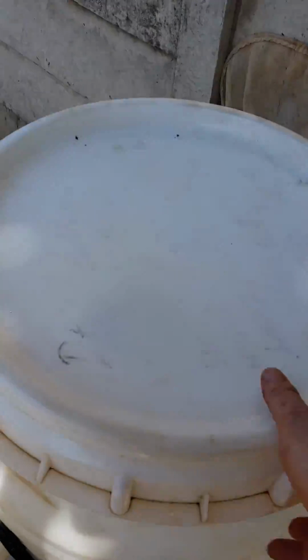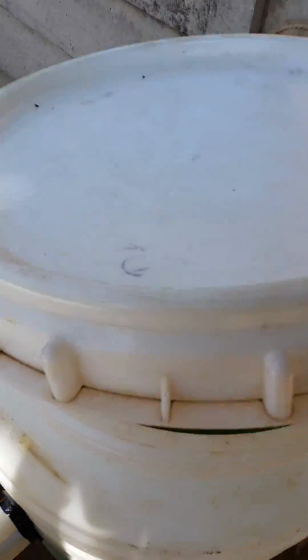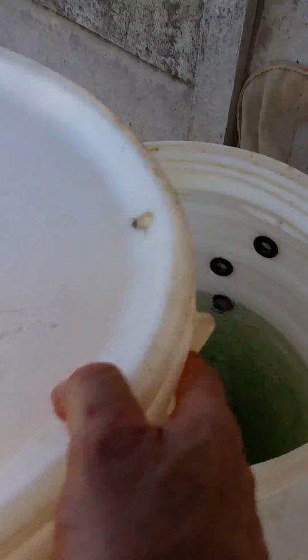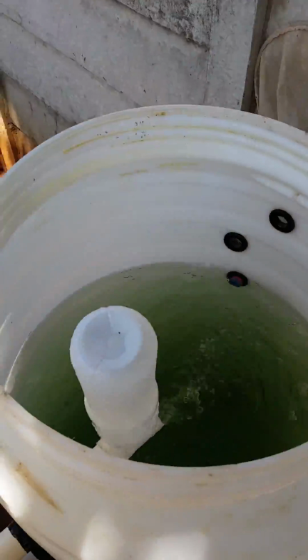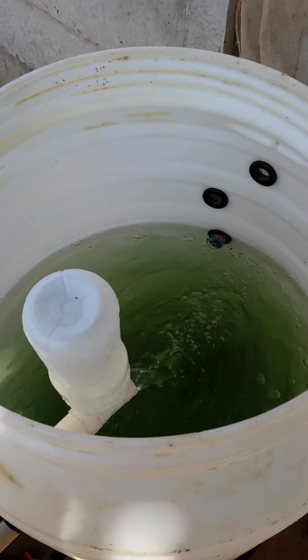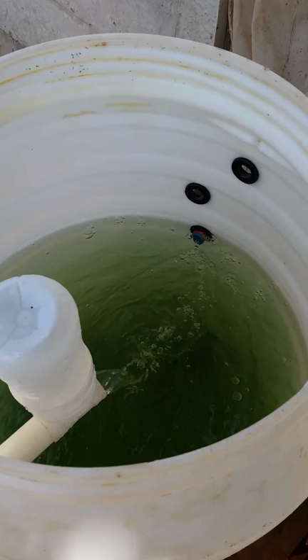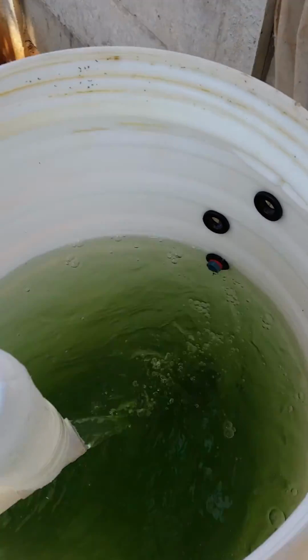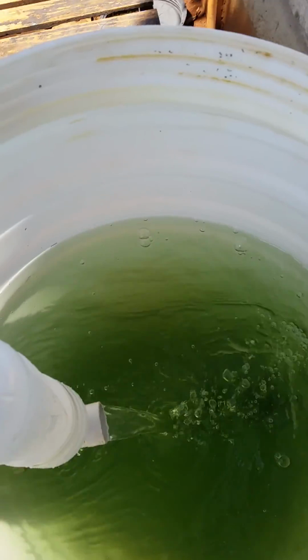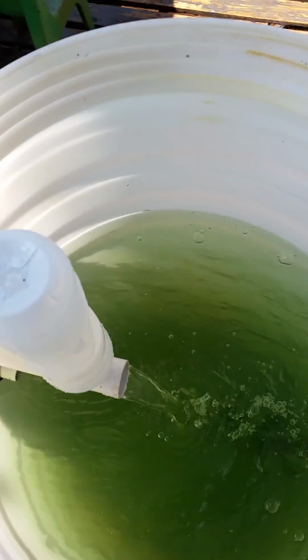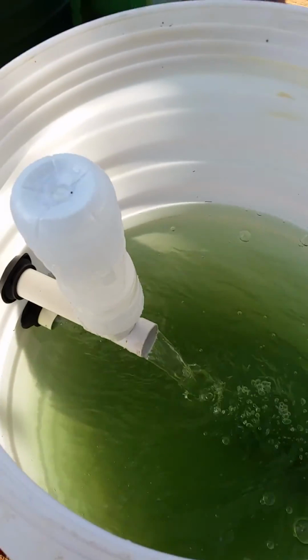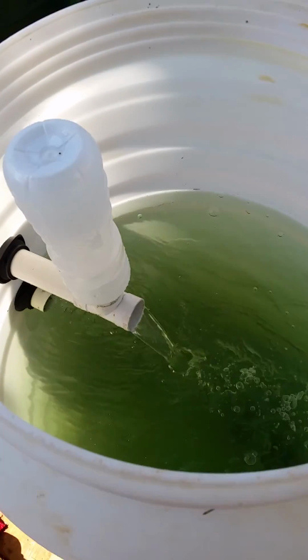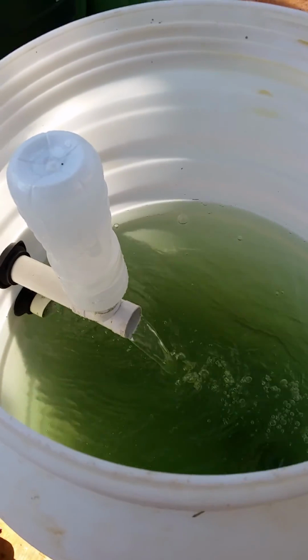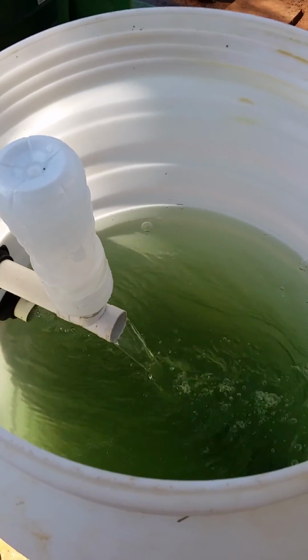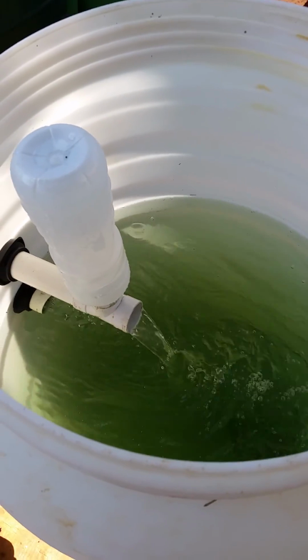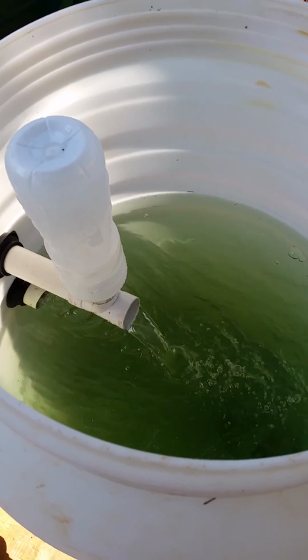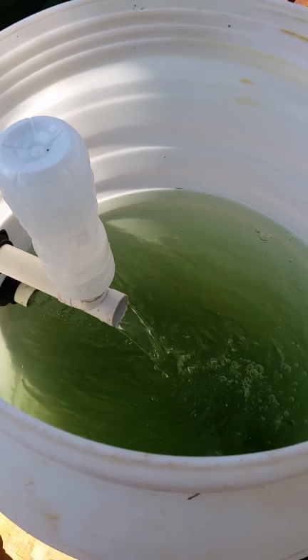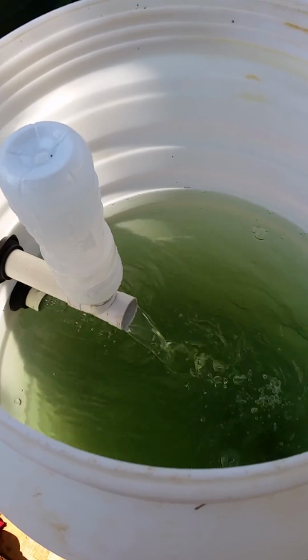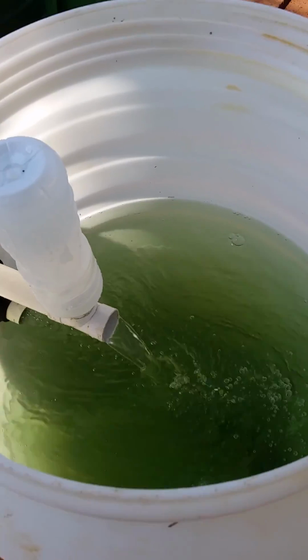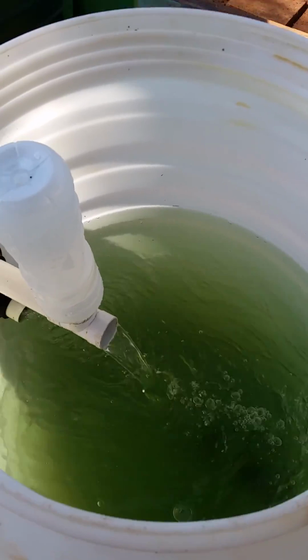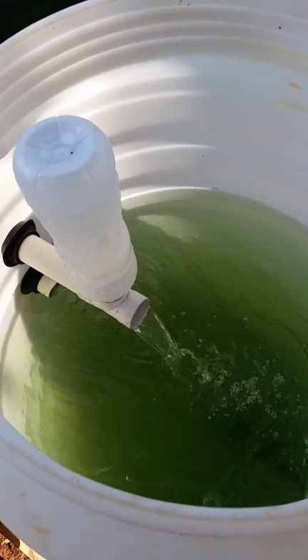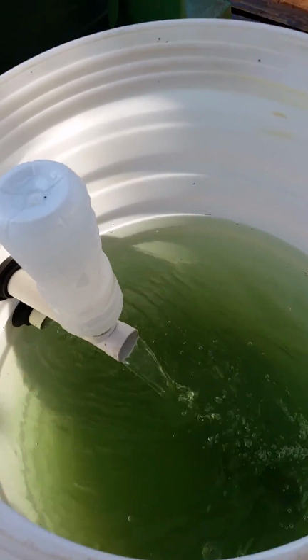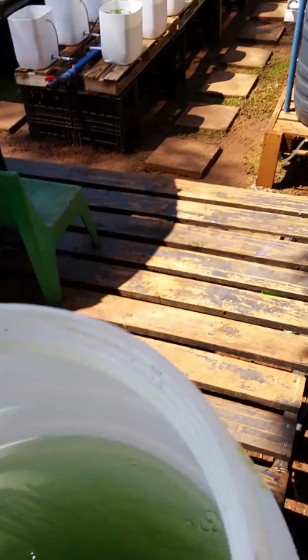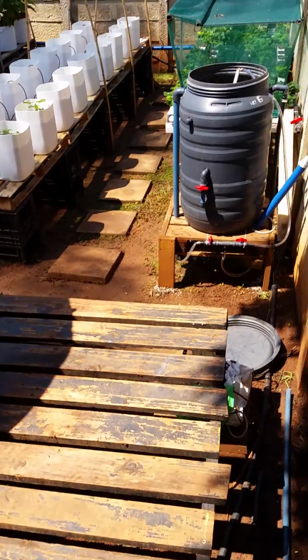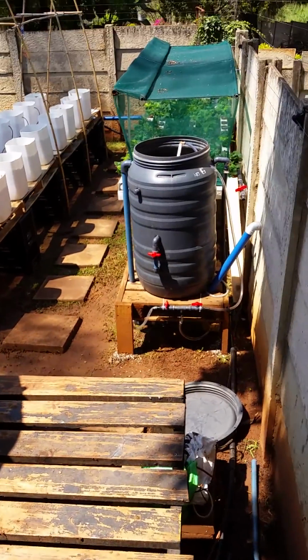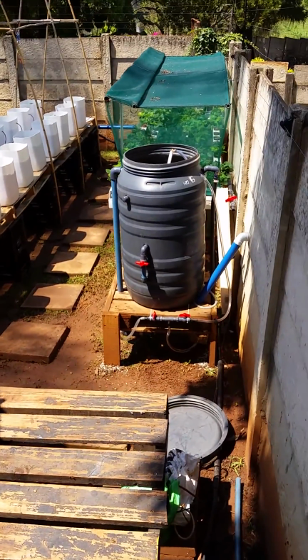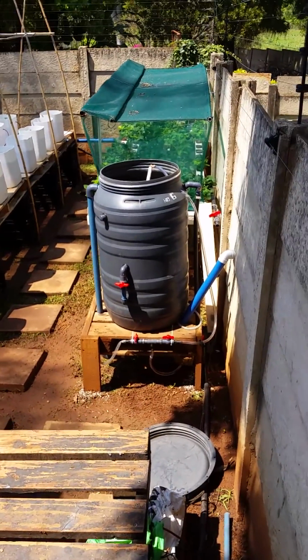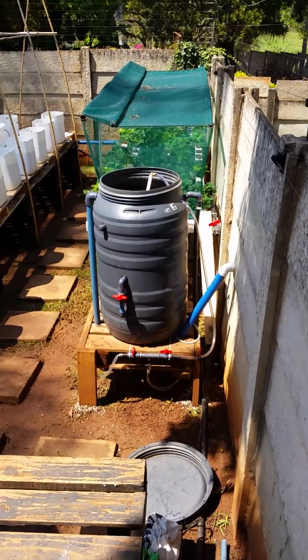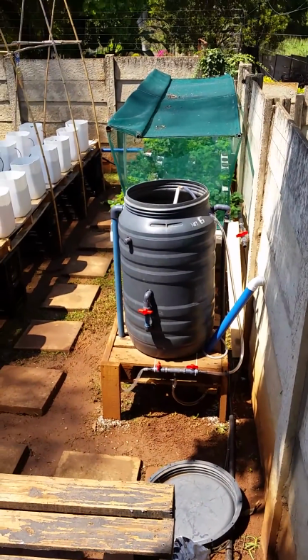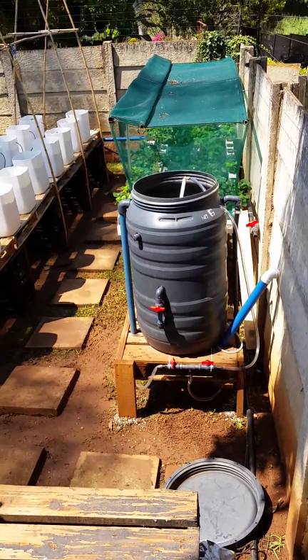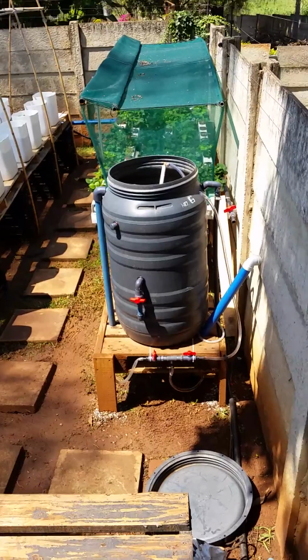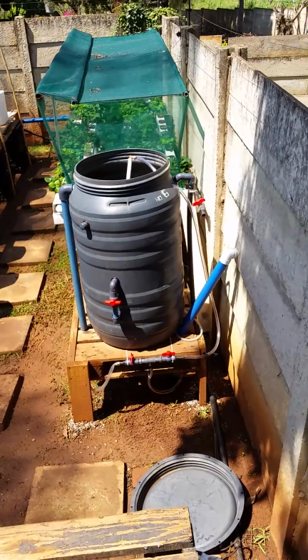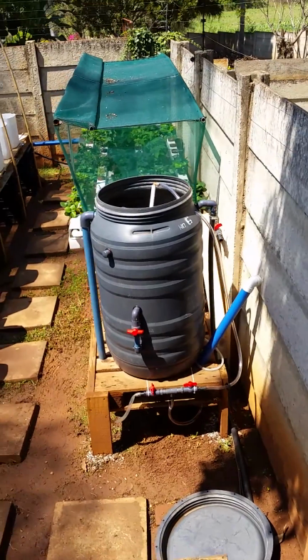From the moving bed biofilter it flows down through to my sump. The white bottle is a sports drink bottle — it acts as a low-in, high-flow dosing device and works very nicely. Over there I have my mineralization tank.